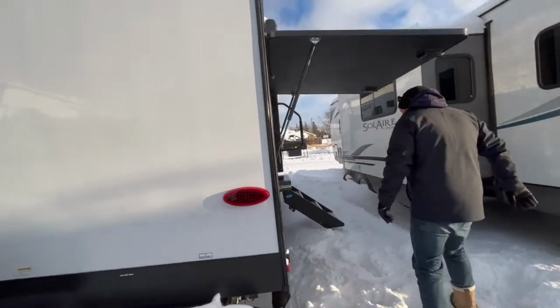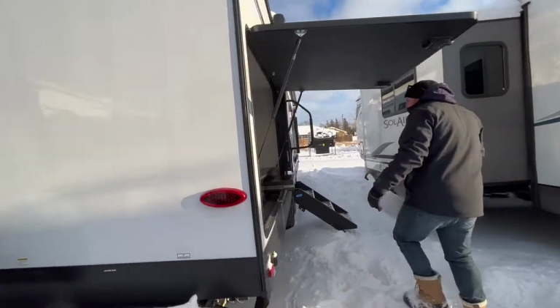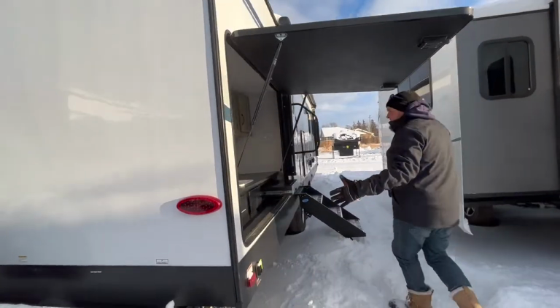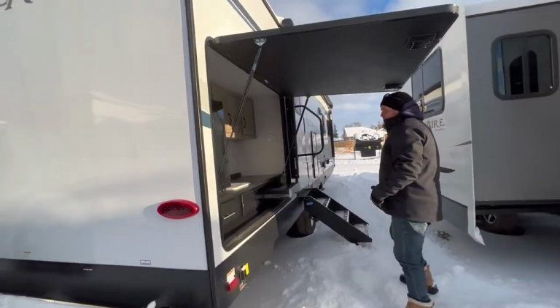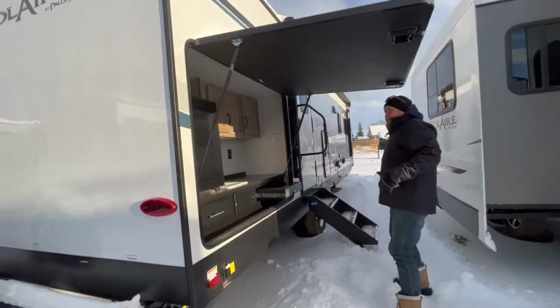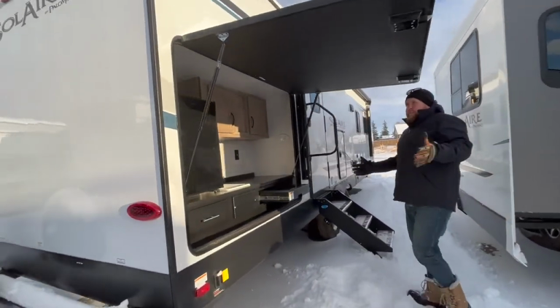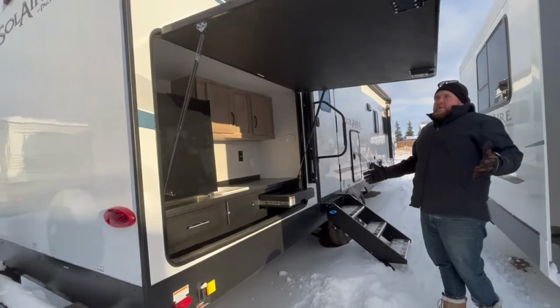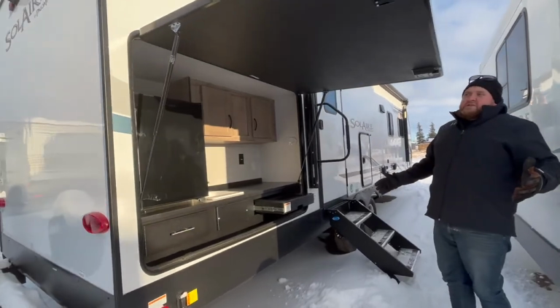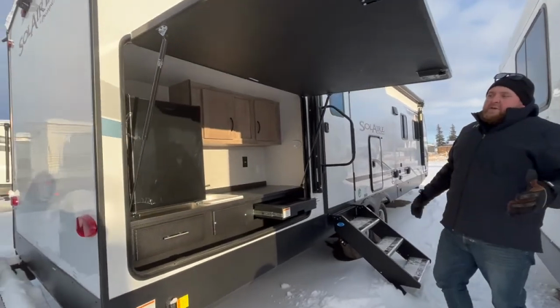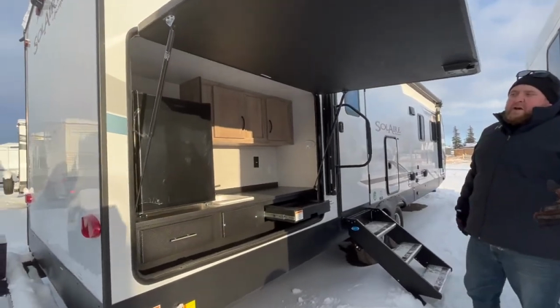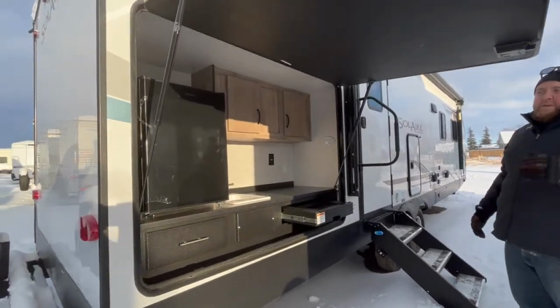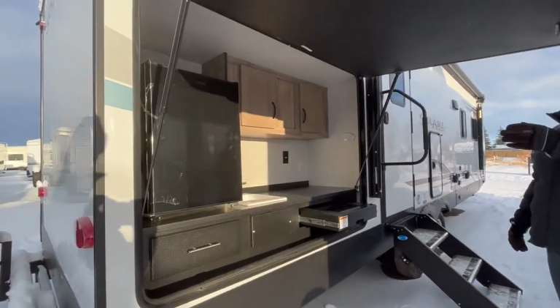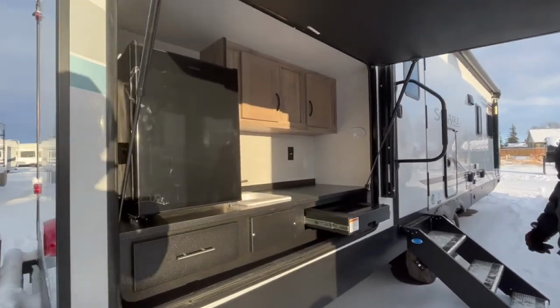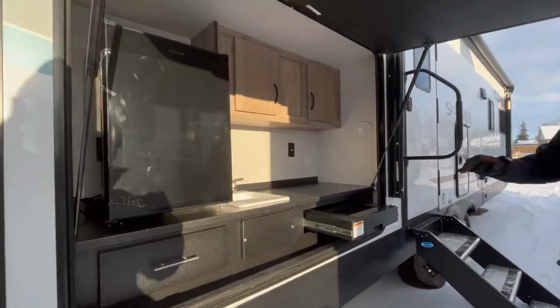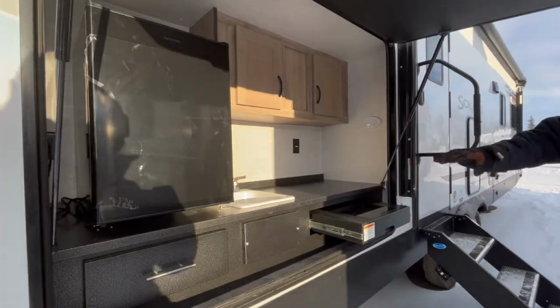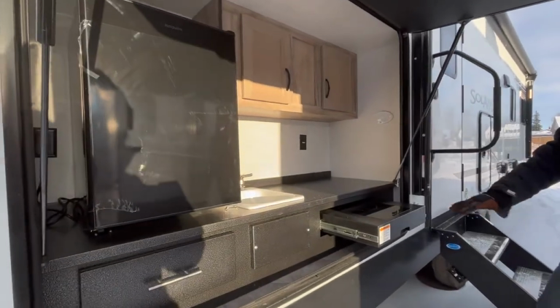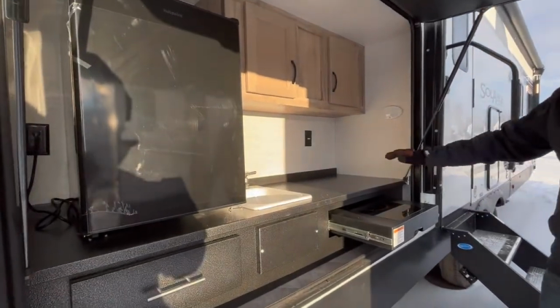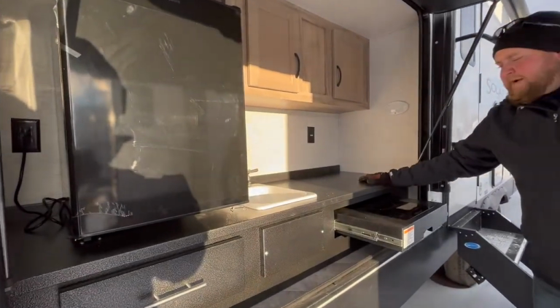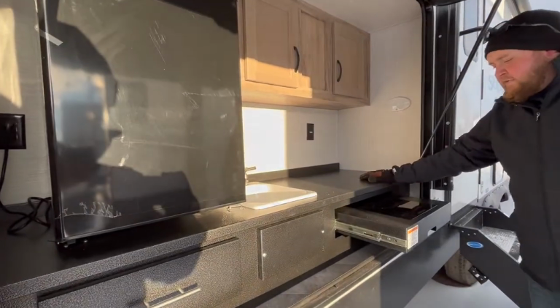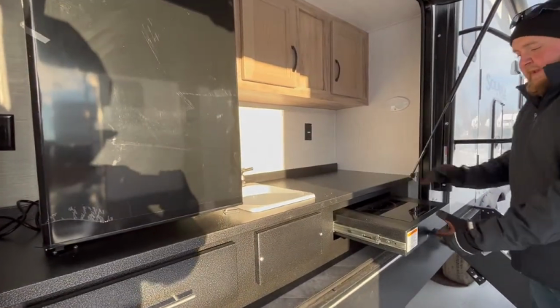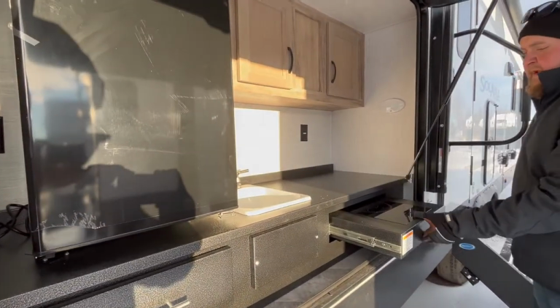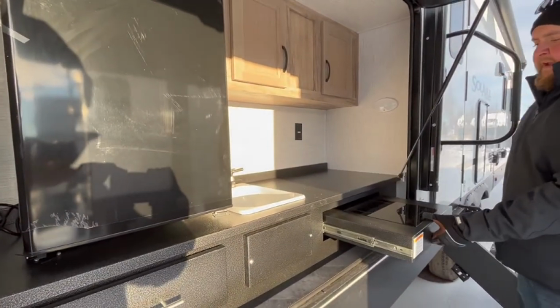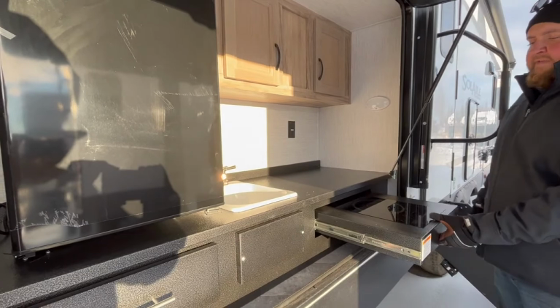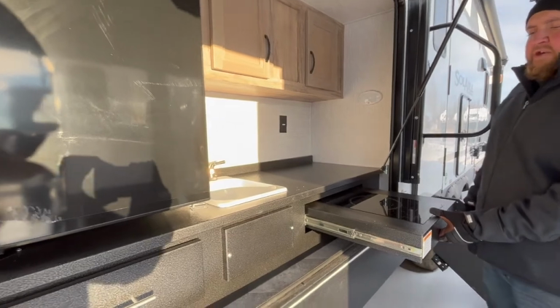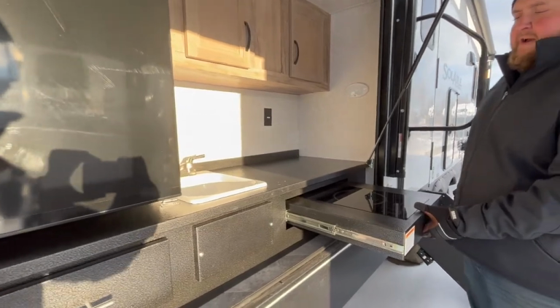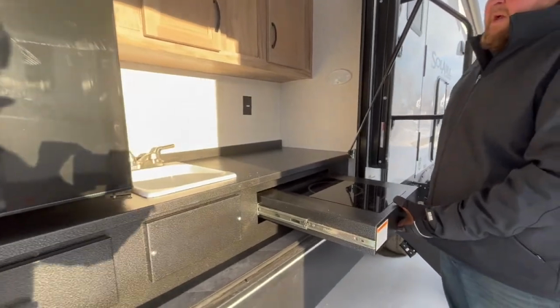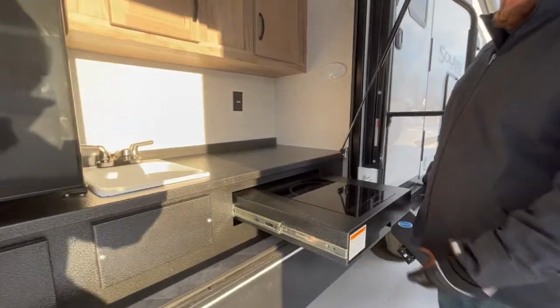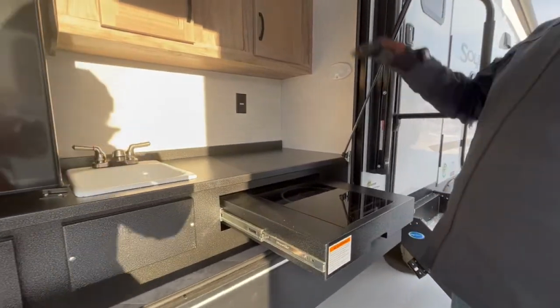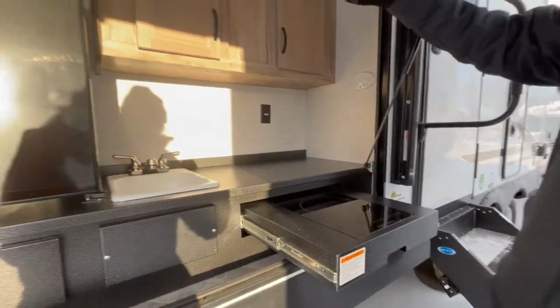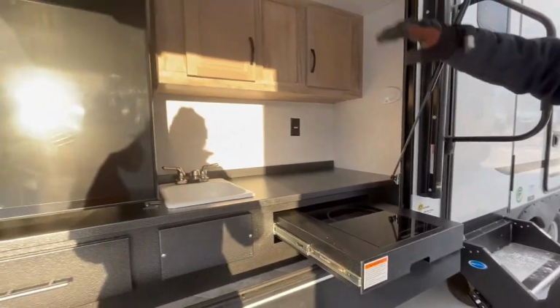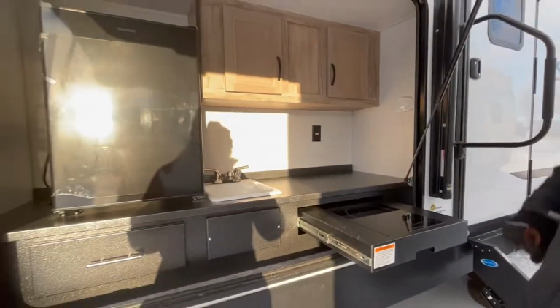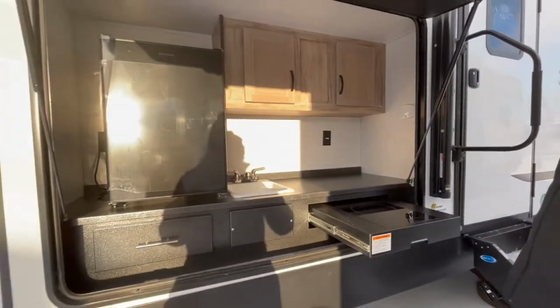As mentioned at the start, we do have a nice big outside kitchen on this one. You do get the big fridge, you get the sink, you get a good amount of counter space. It's got the convection cooktop, and then you do get some cabinet storage as well.